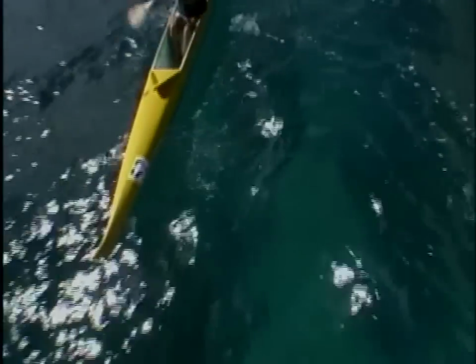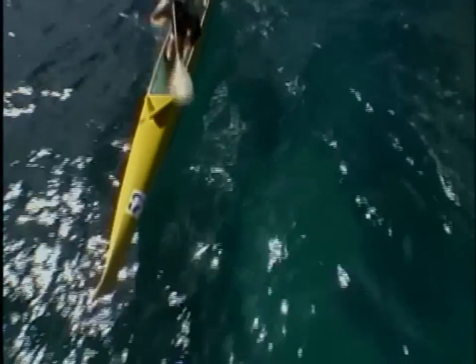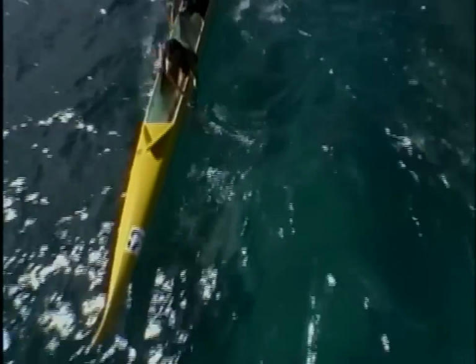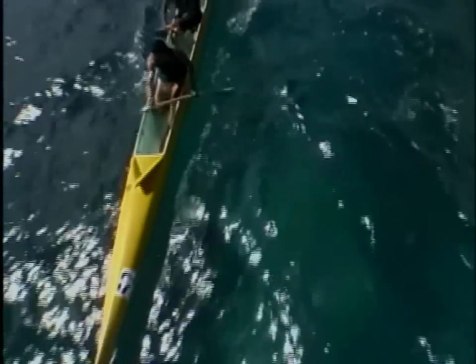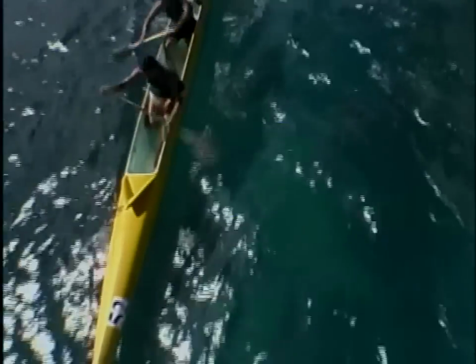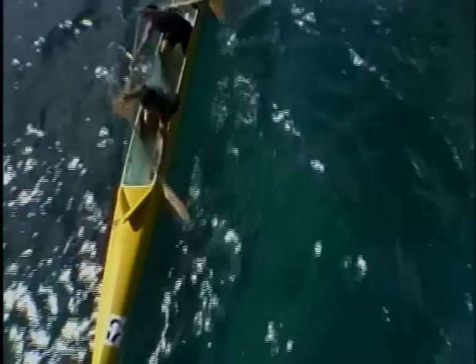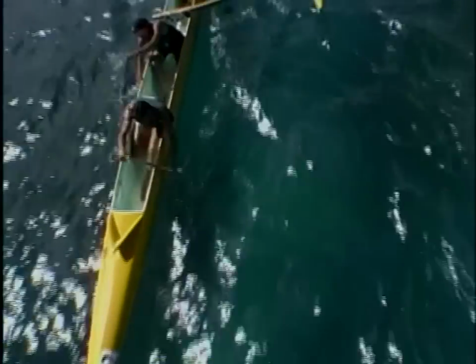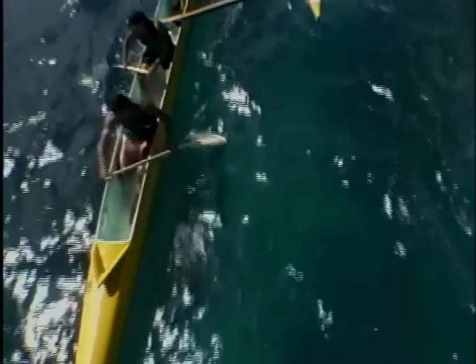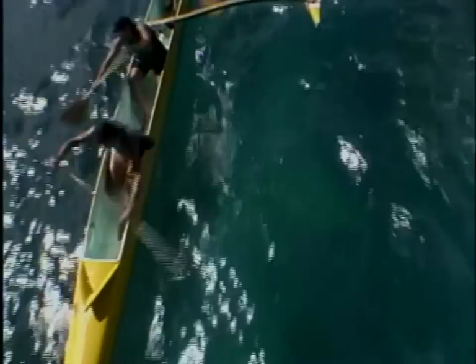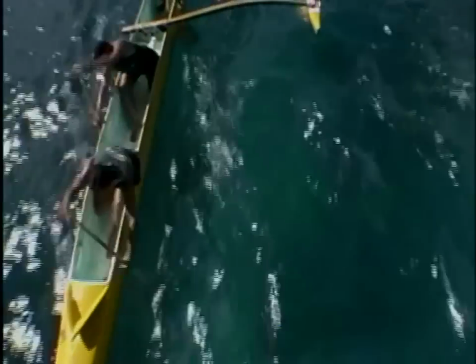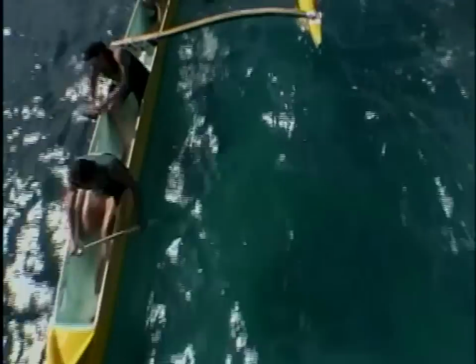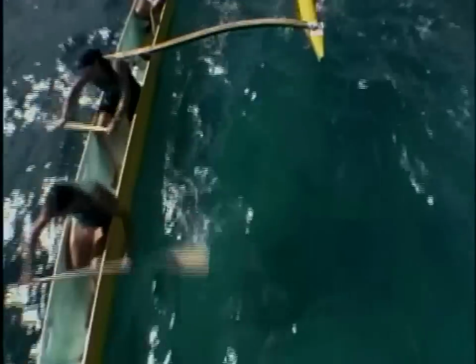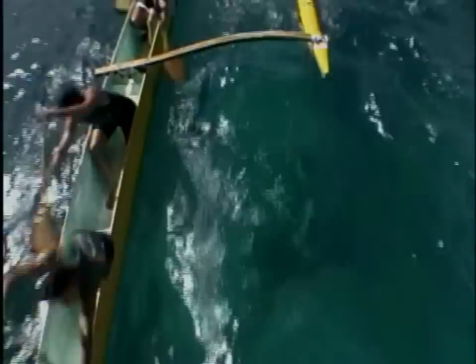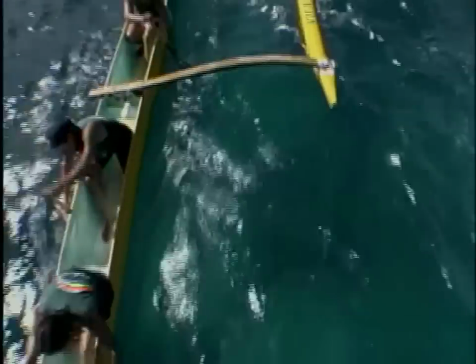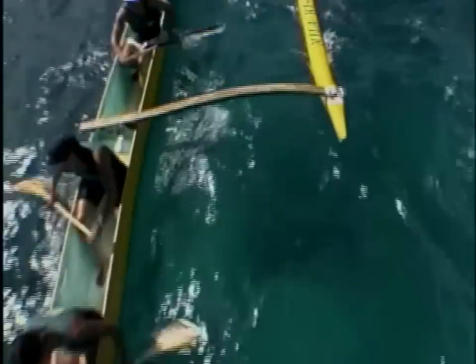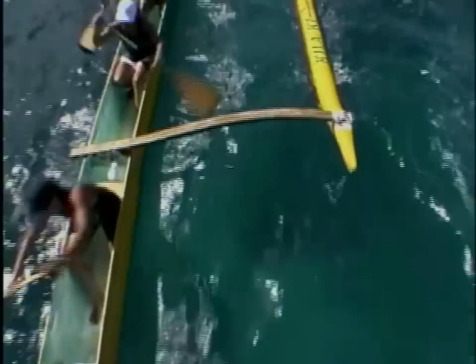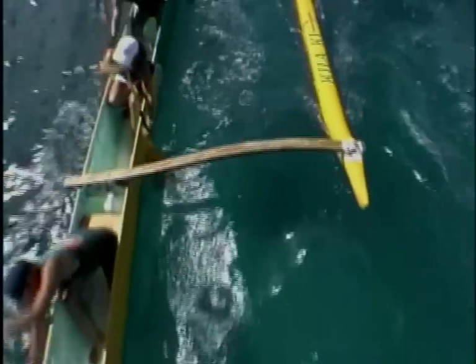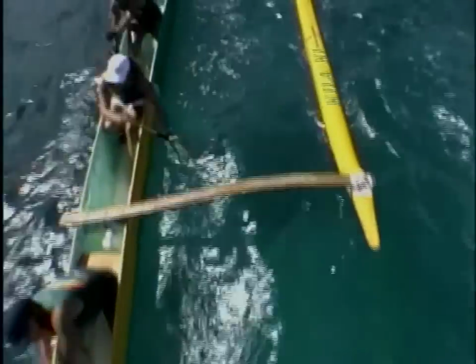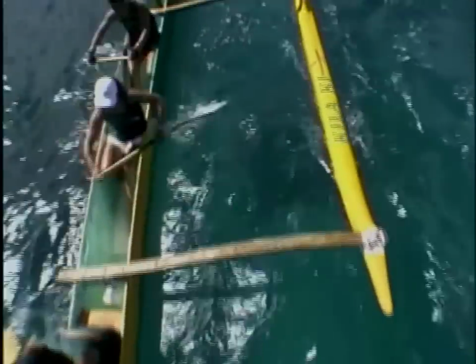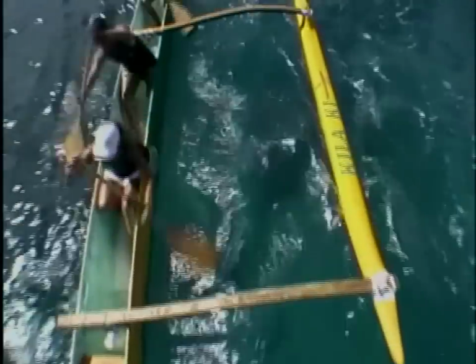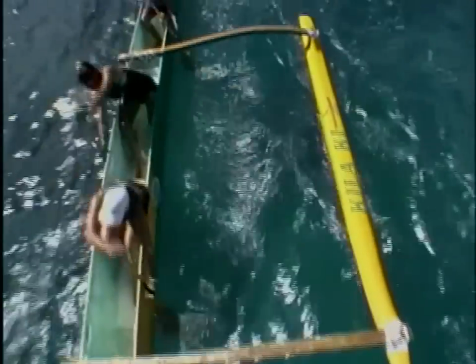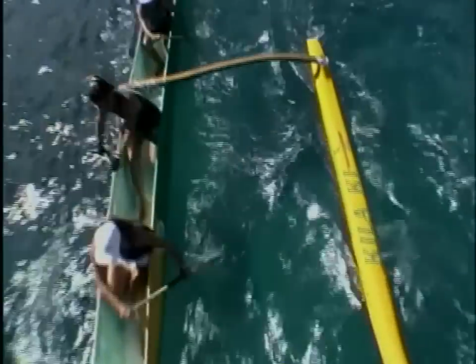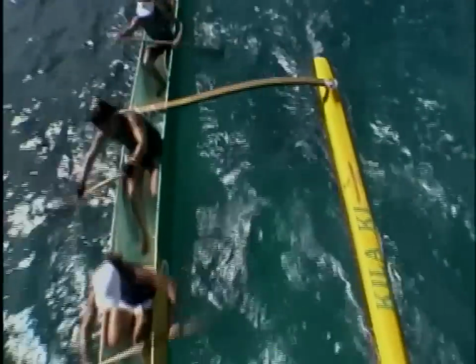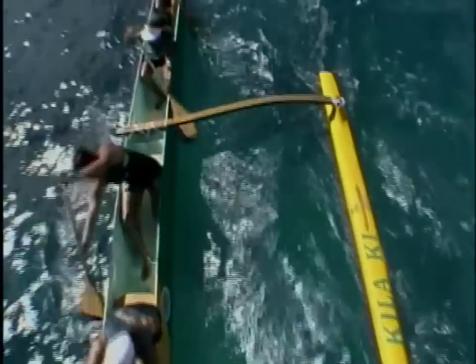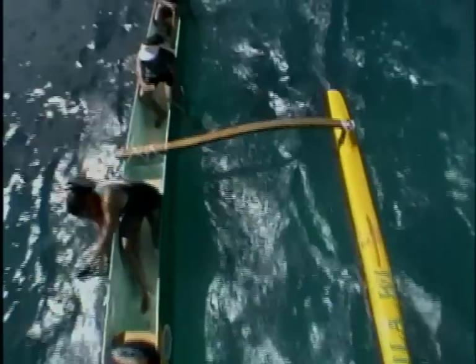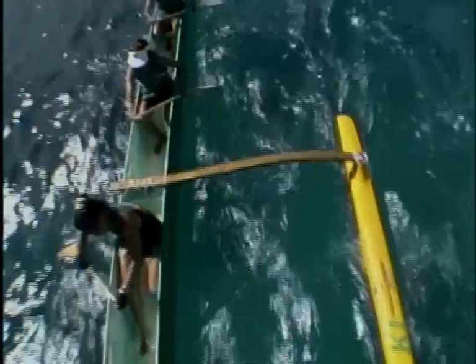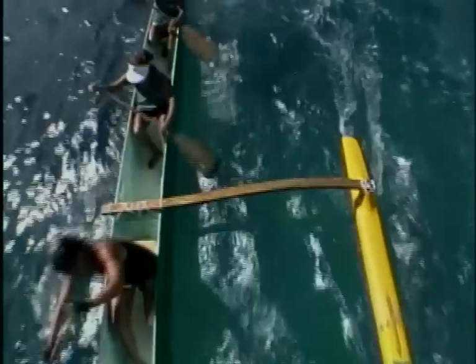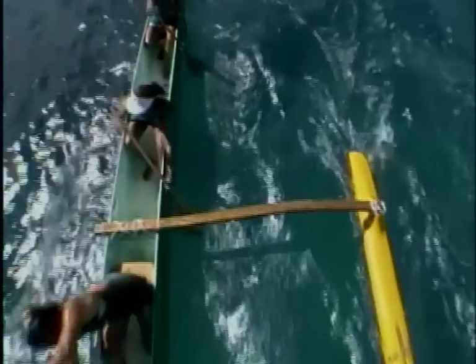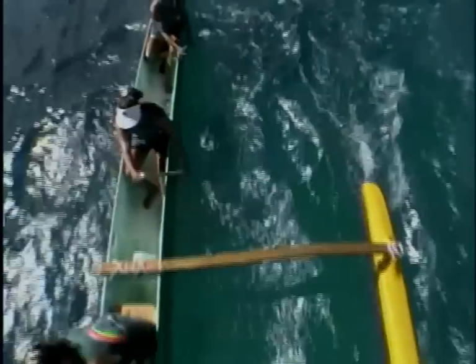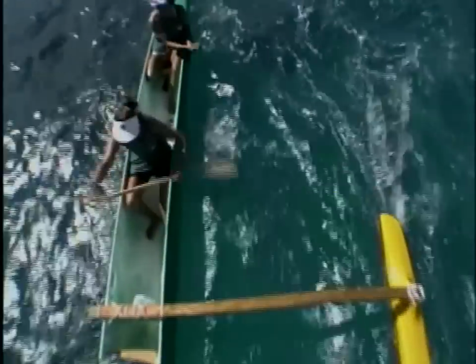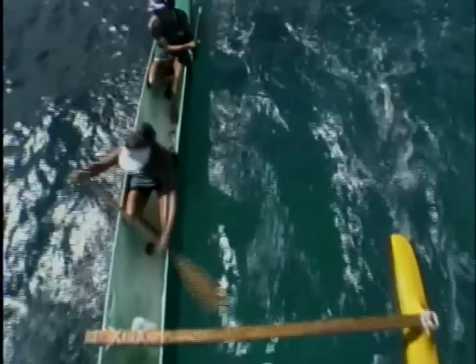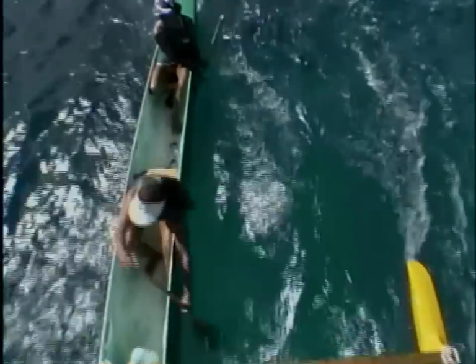Now we're talking about techniques. It's very important that every paddler uses the same technique so the canoe can move through the water faster.